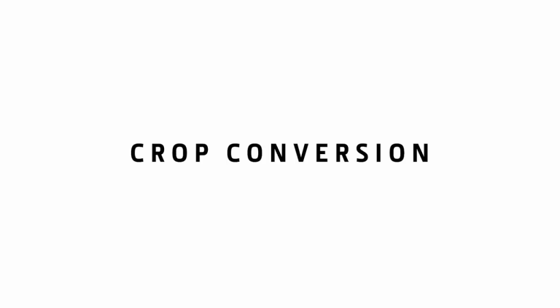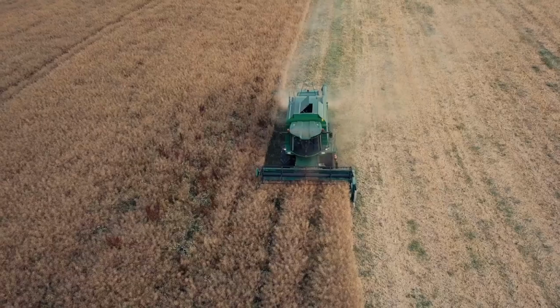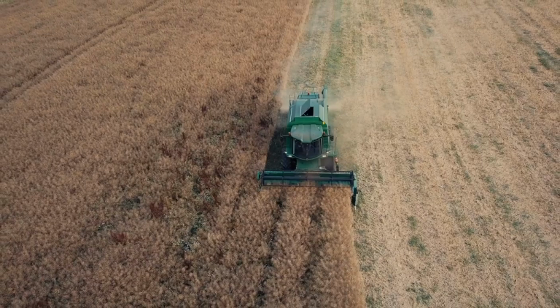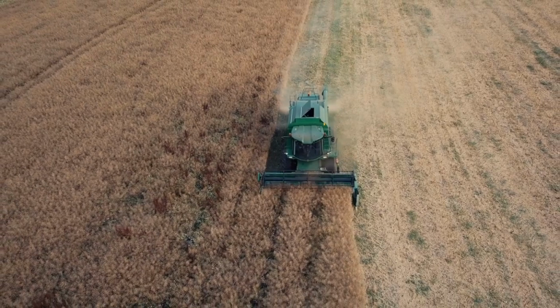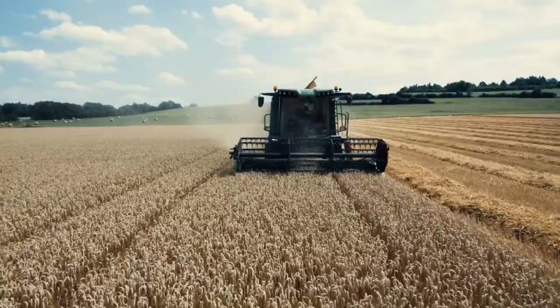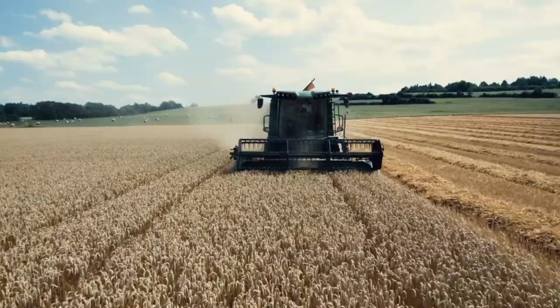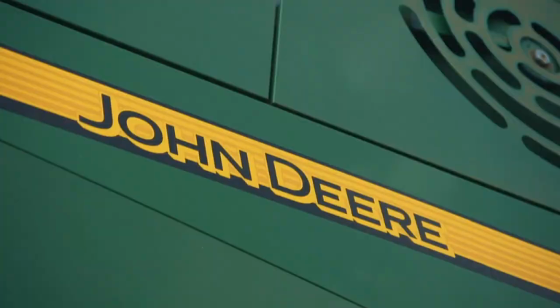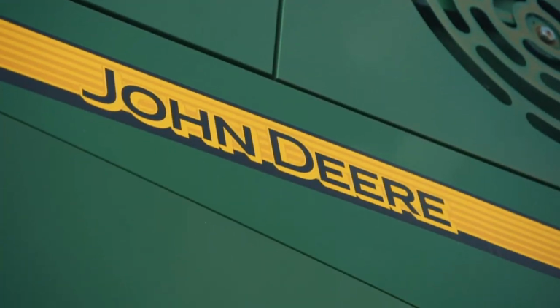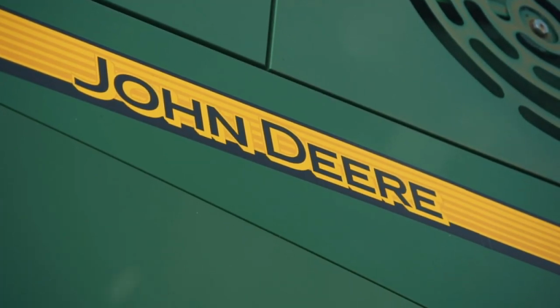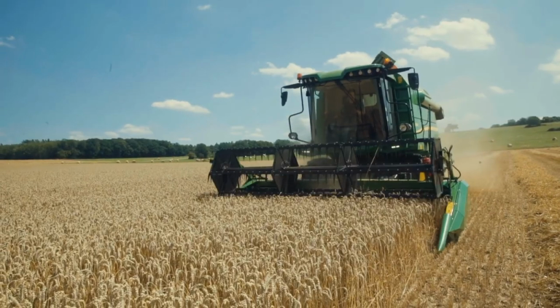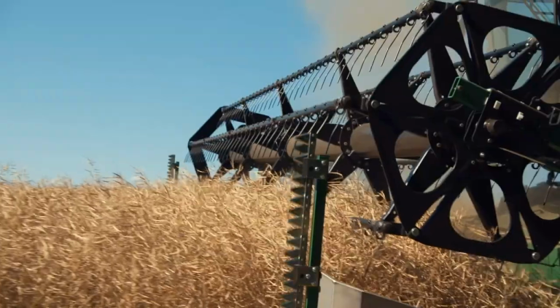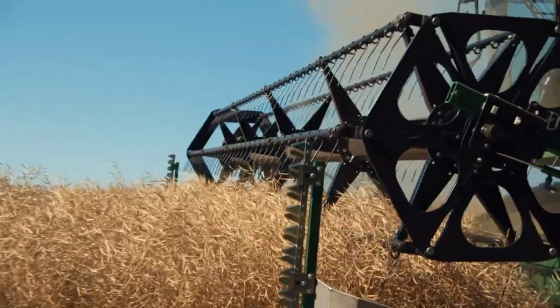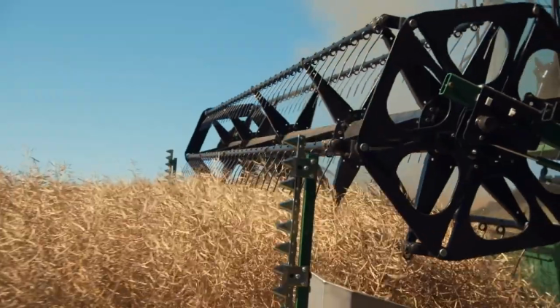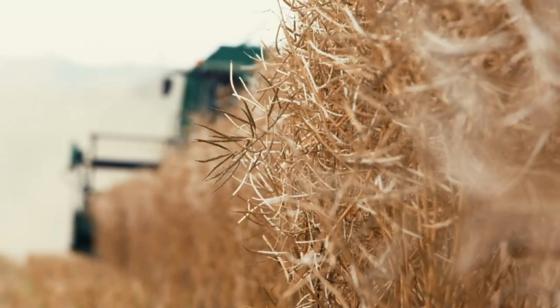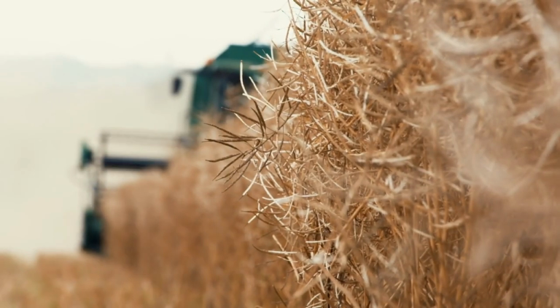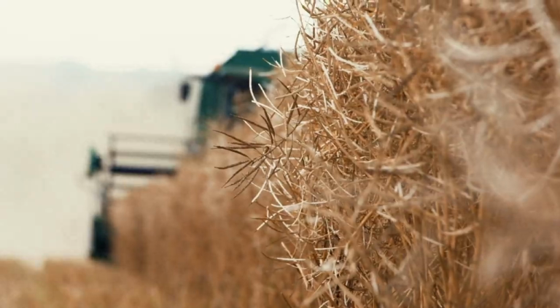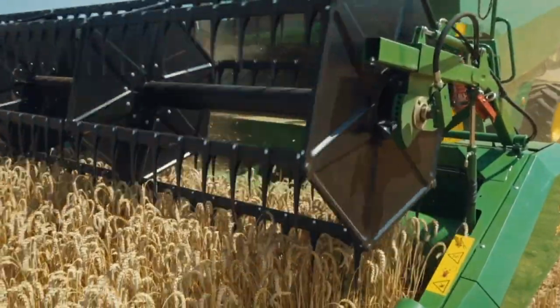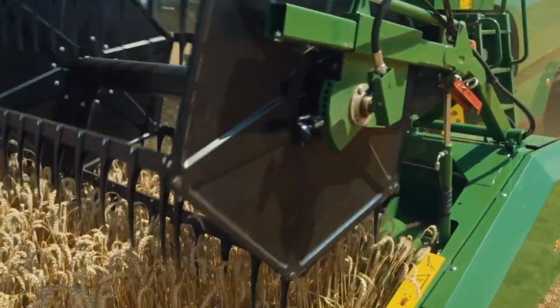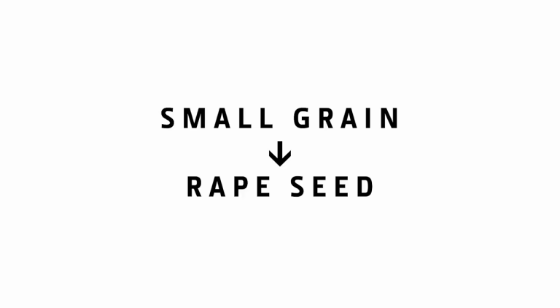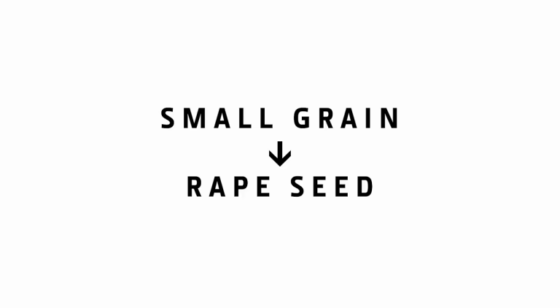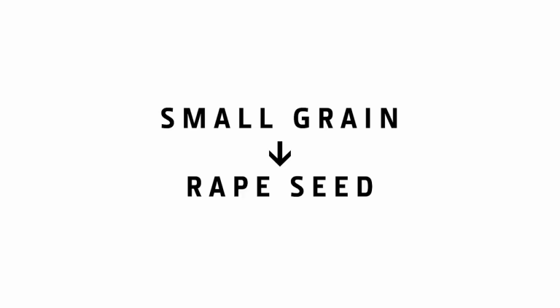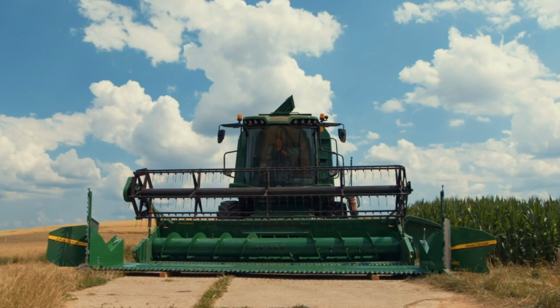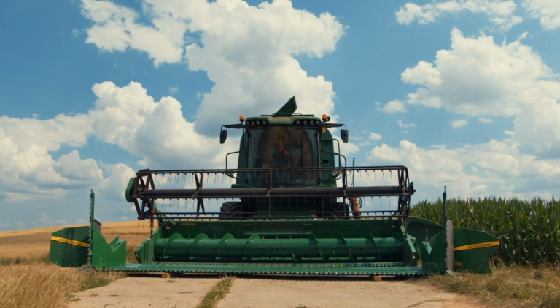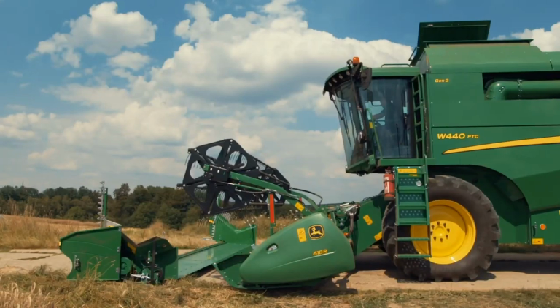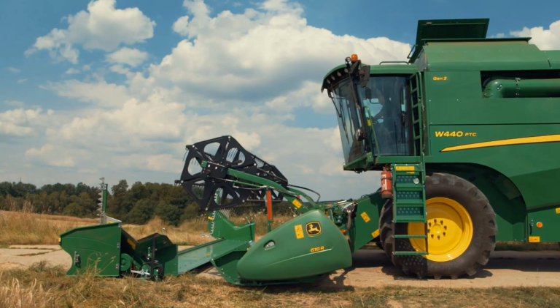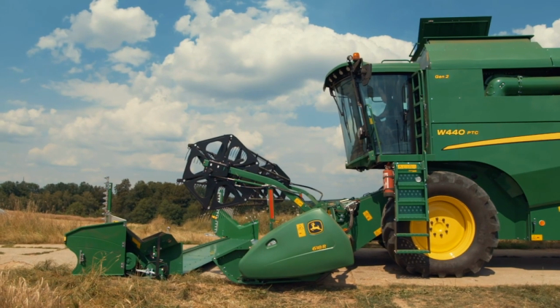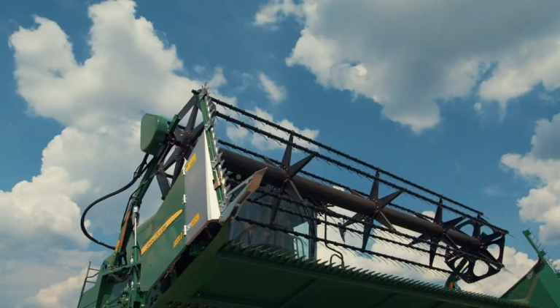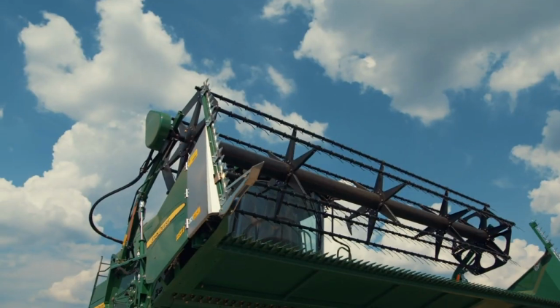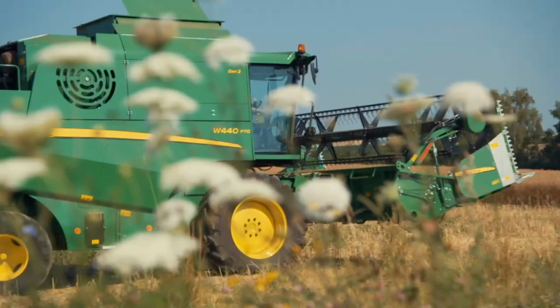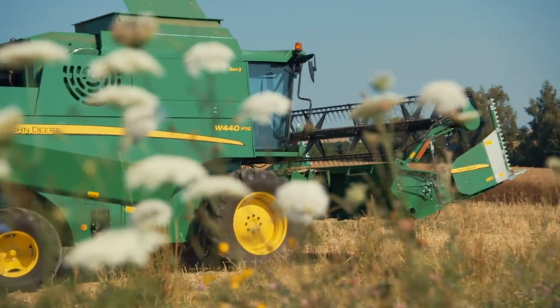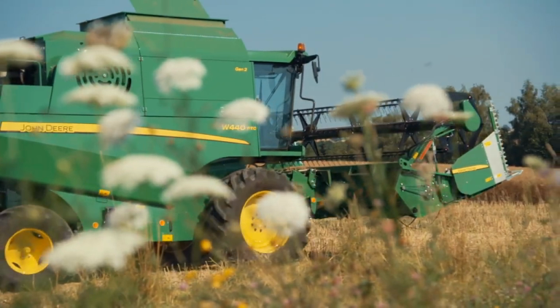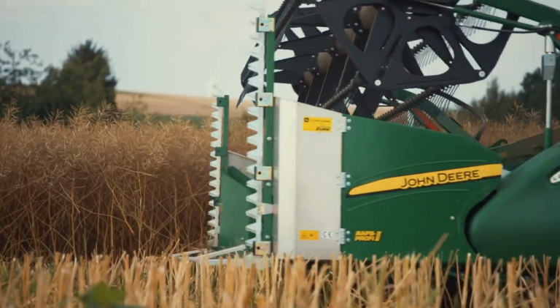The new W330 and W440 combines are designed to maximize harvesting time with rapid switching between crops. Converting the whole combine takes around 20 minutes and requires minimal tools.